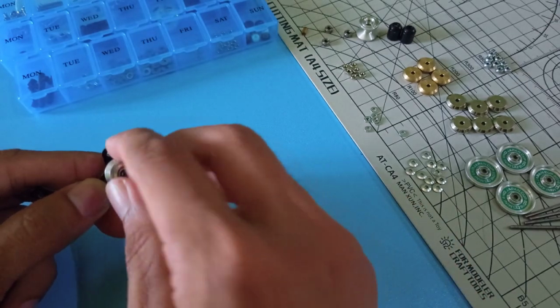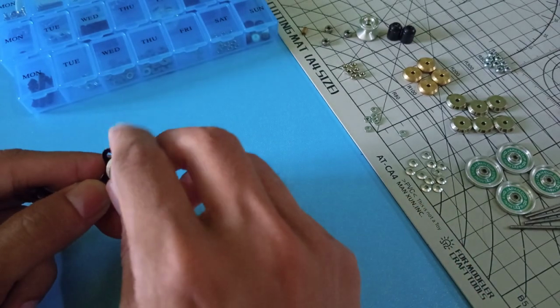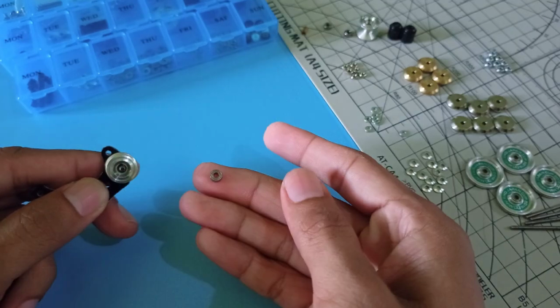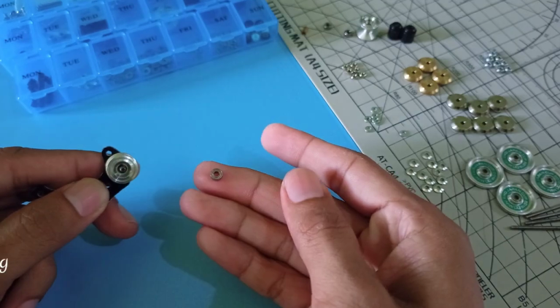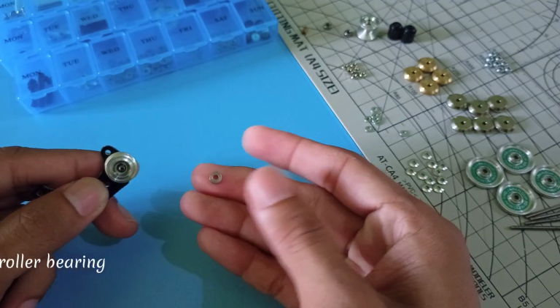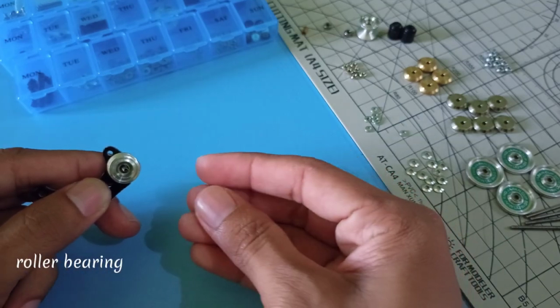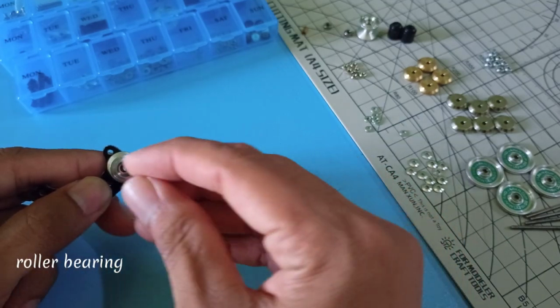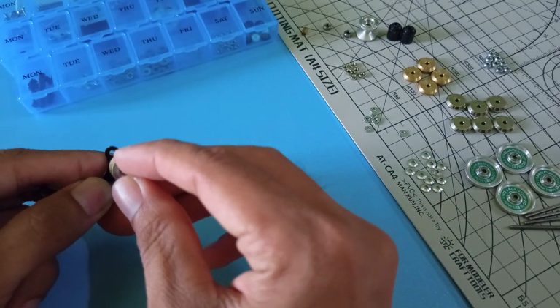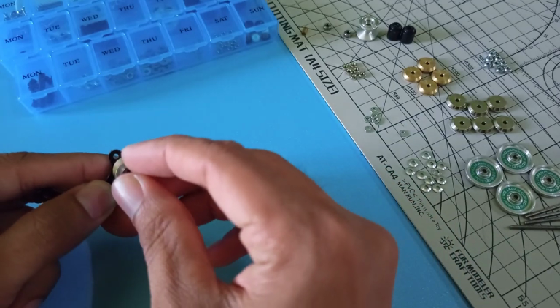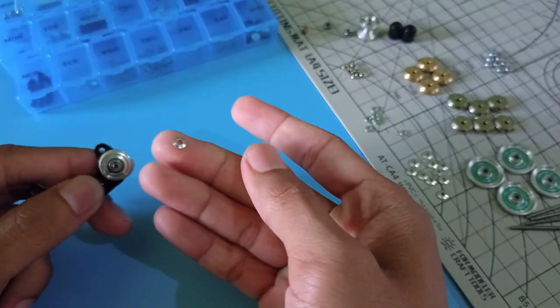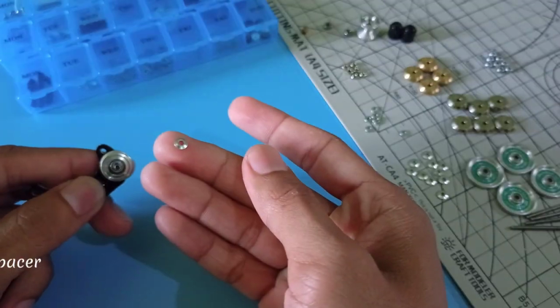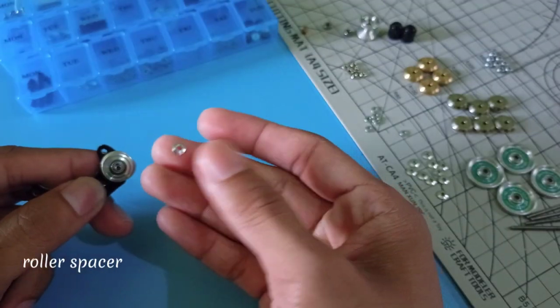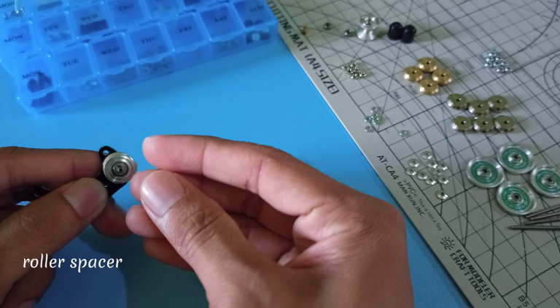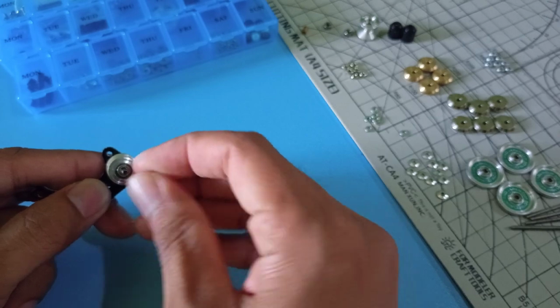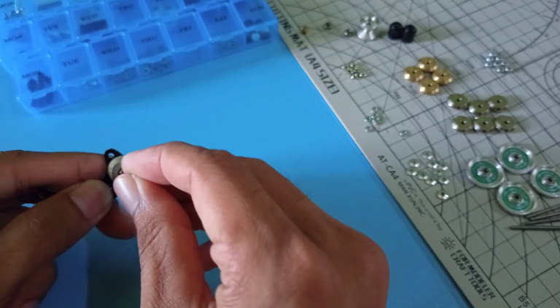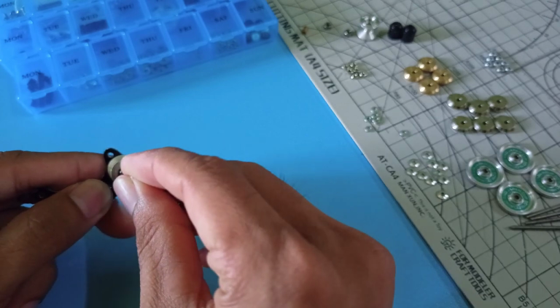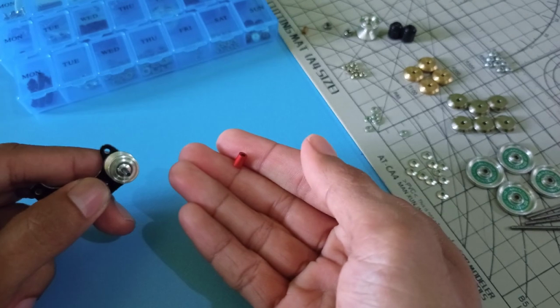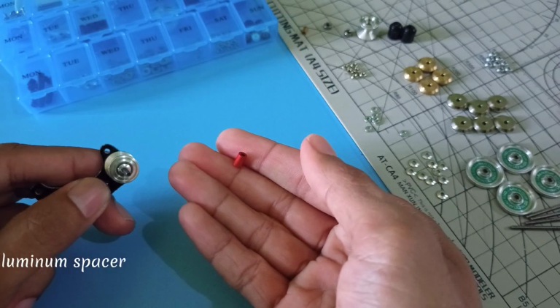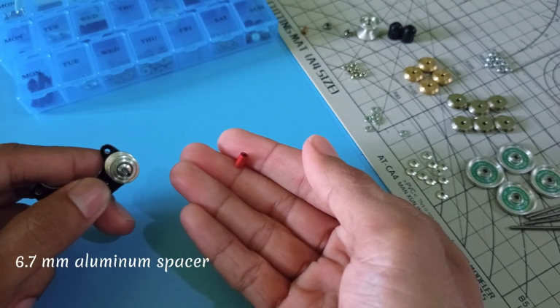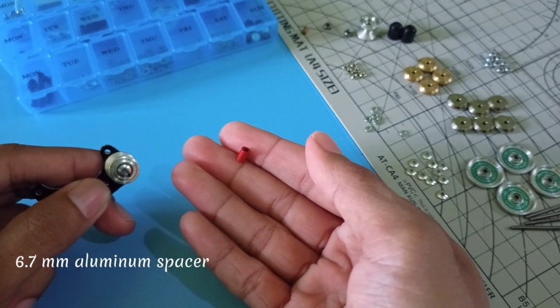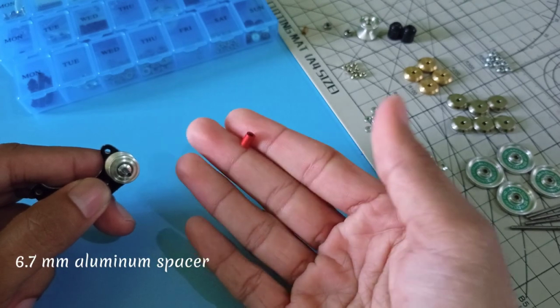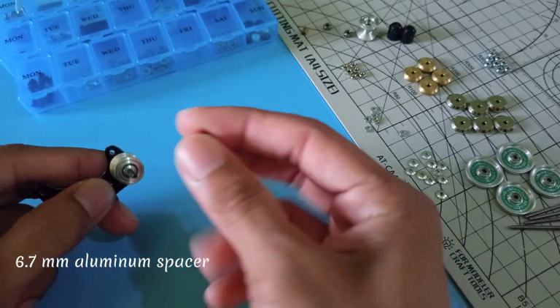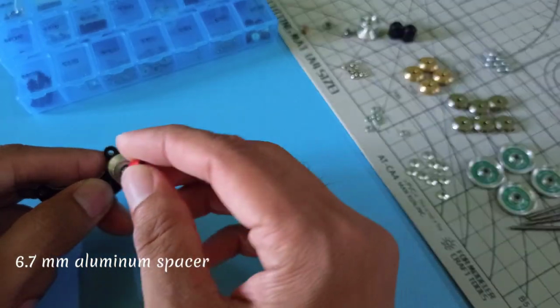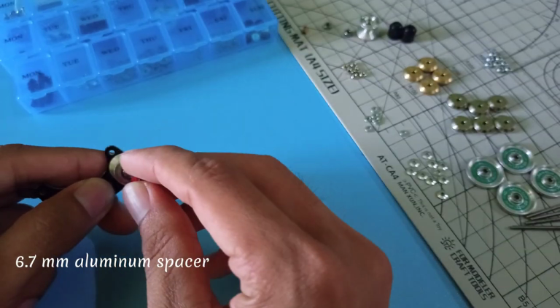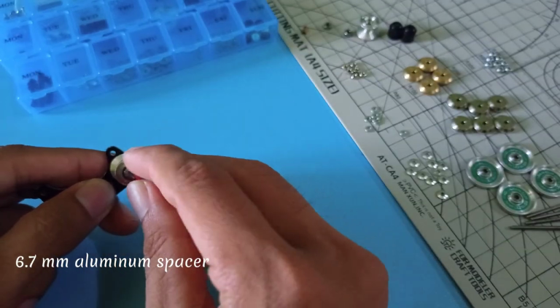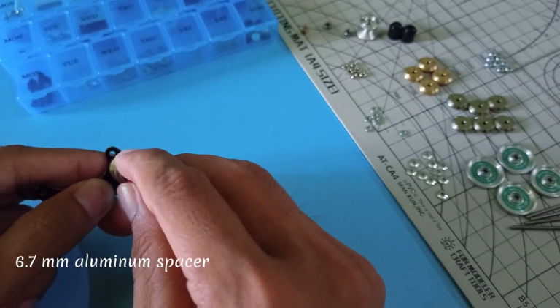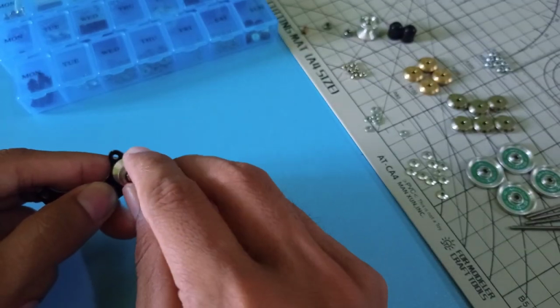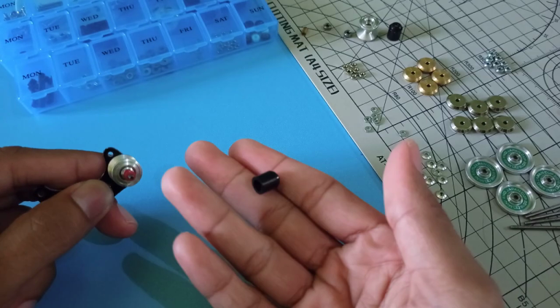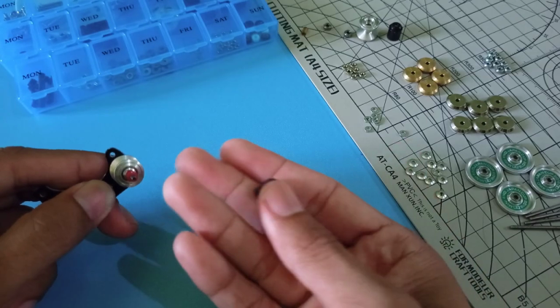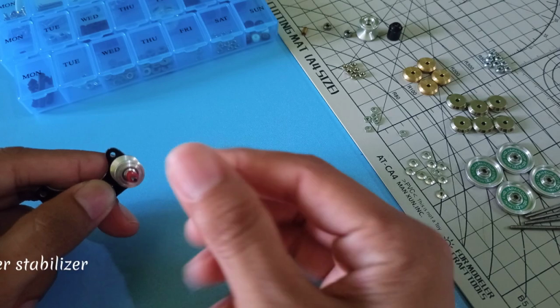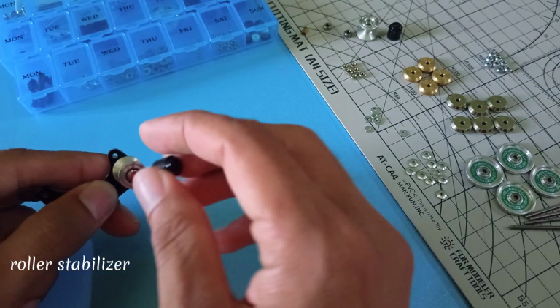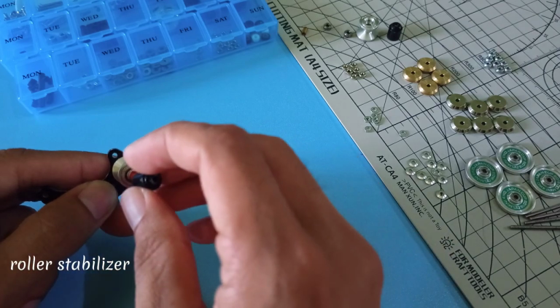Roller Bearing, Roller Spacer, 6.7mm Aluminum Spacer, Roller Stabilizer.